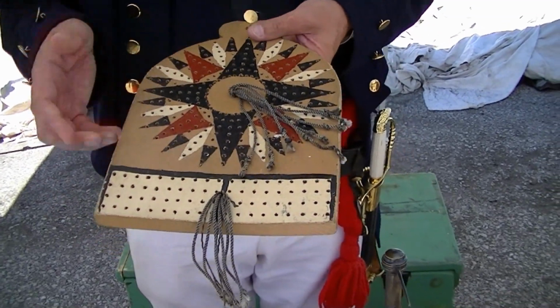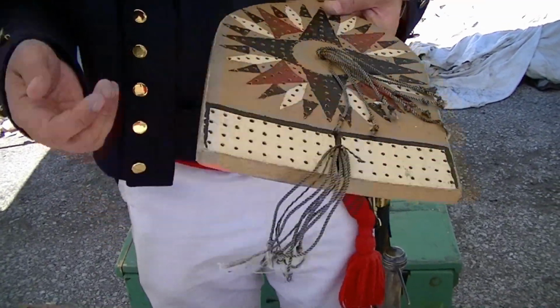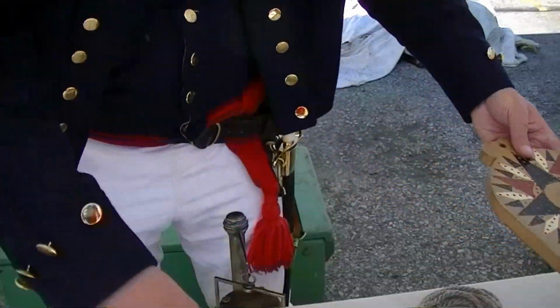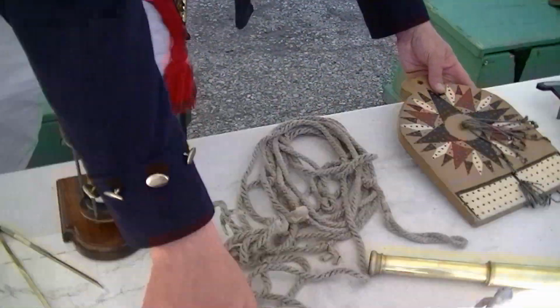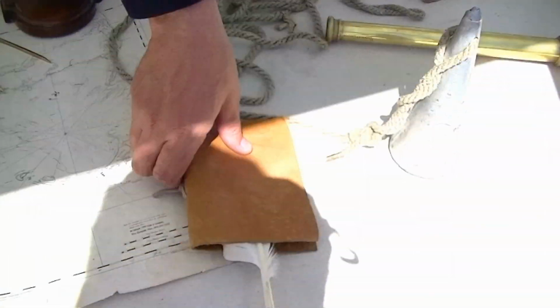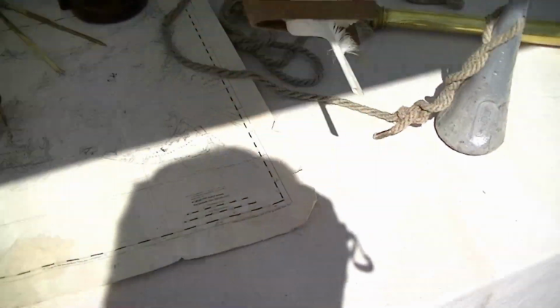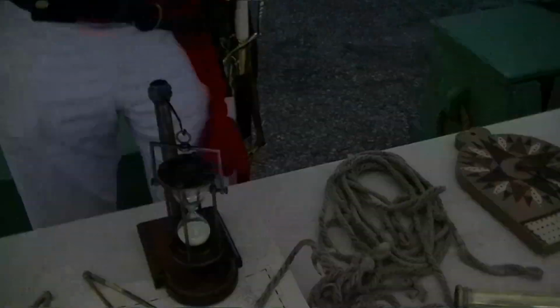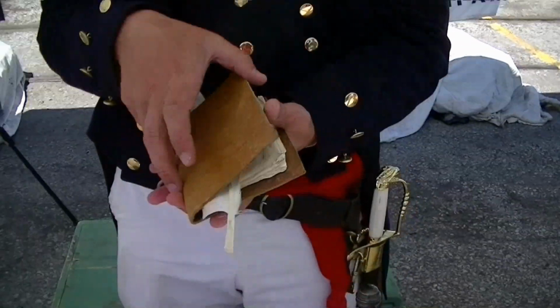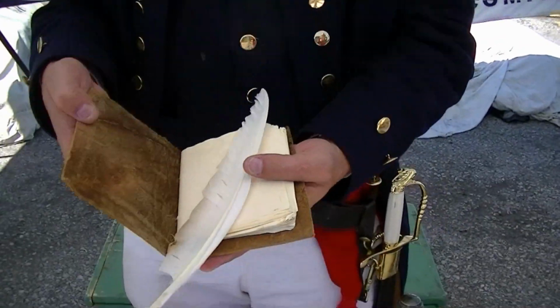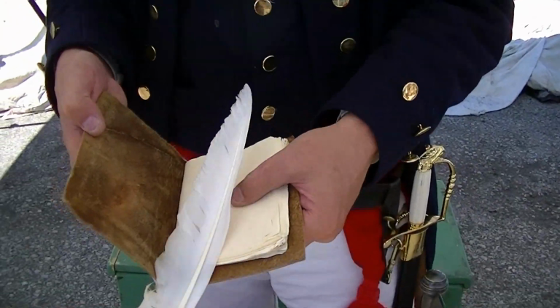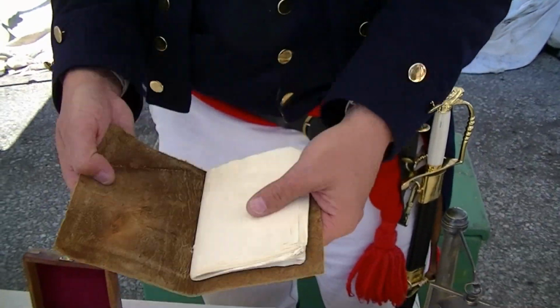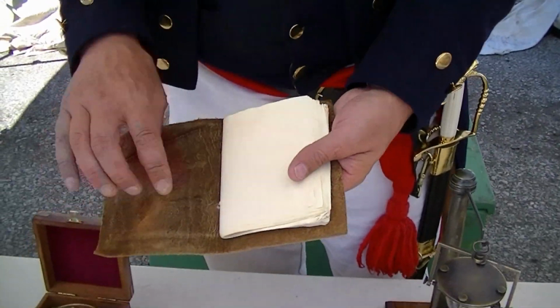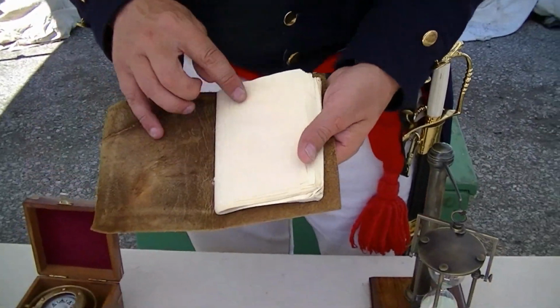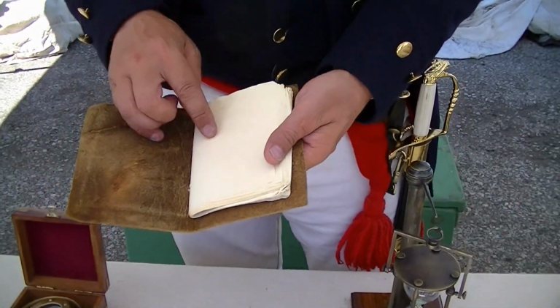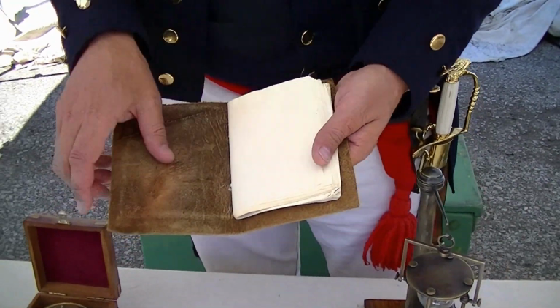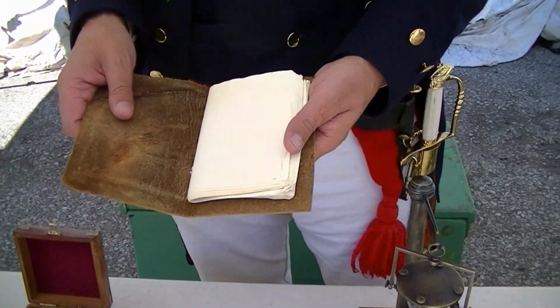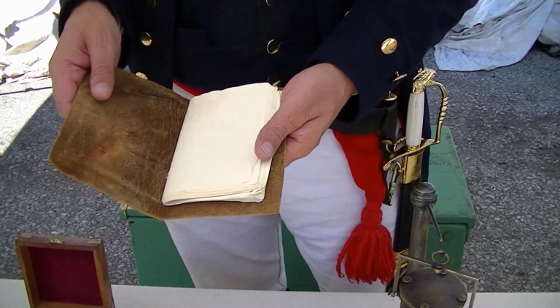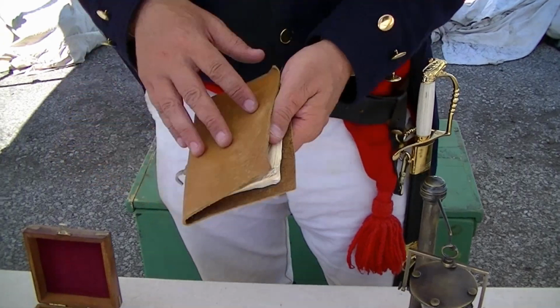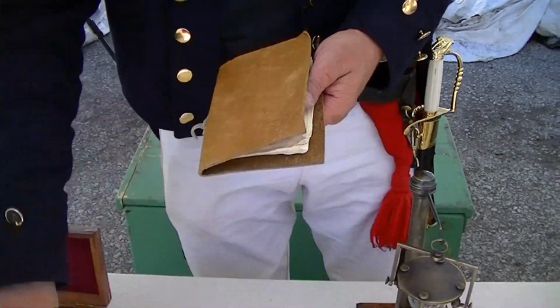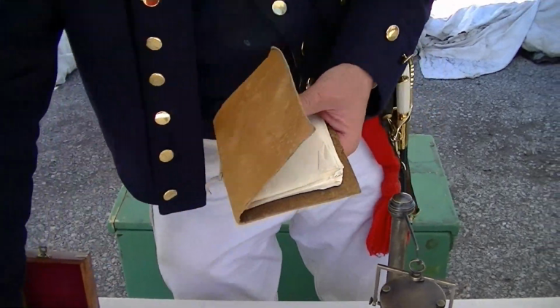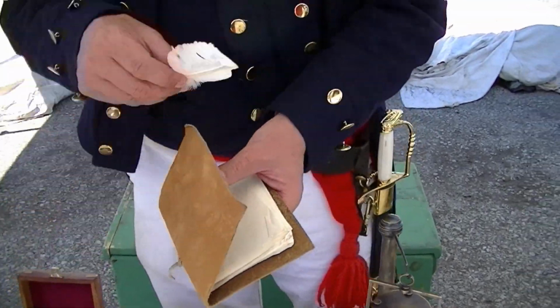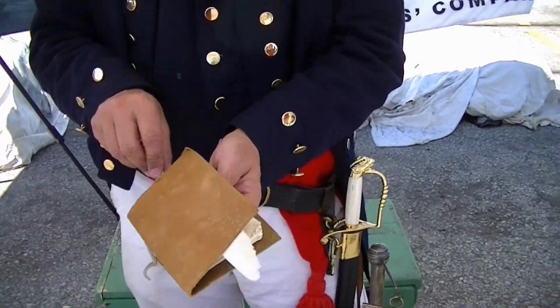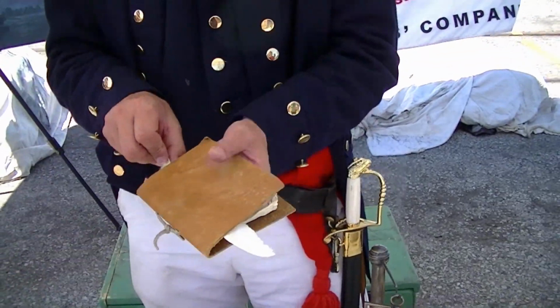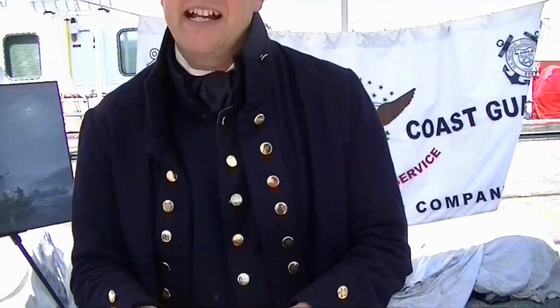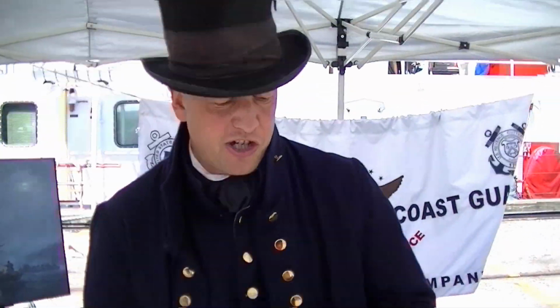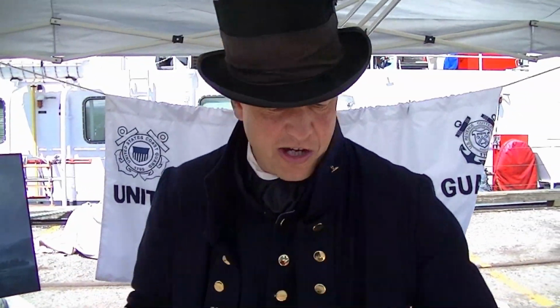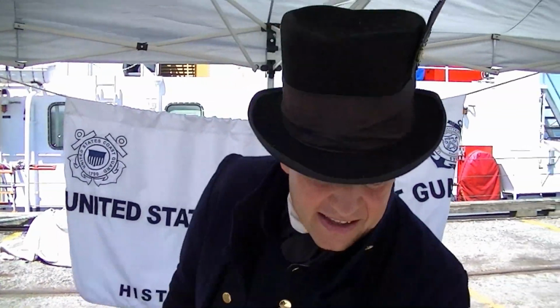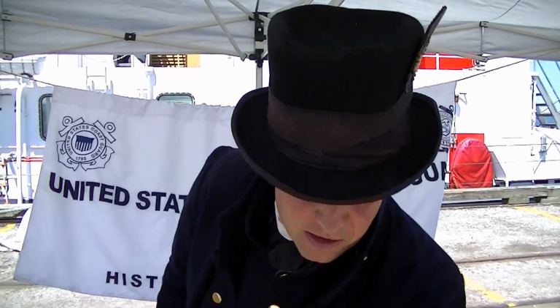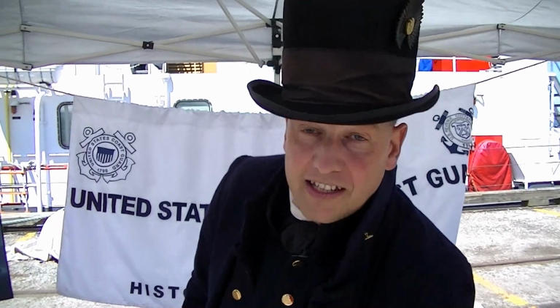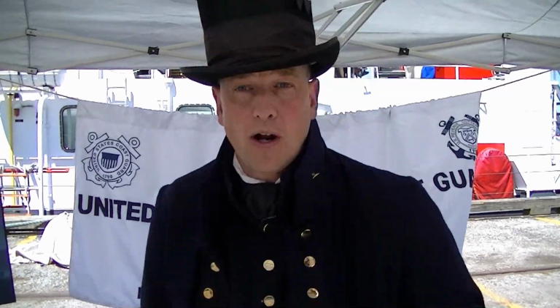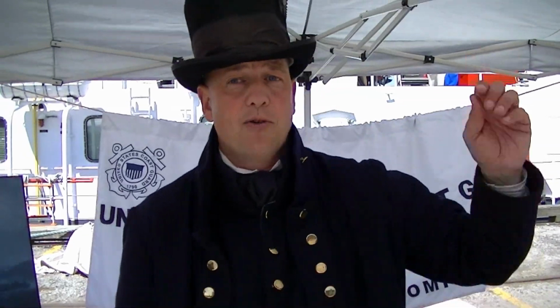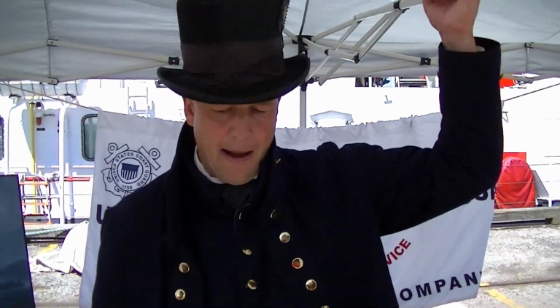When he got done, he would log it into a log book, which was logged with ink and a quill pen. Any other significant event that happened in the watch — say they spotted another ship or they engaged another ship — would be logged in there with the time and what happened.